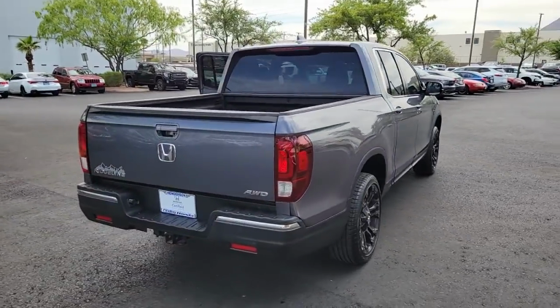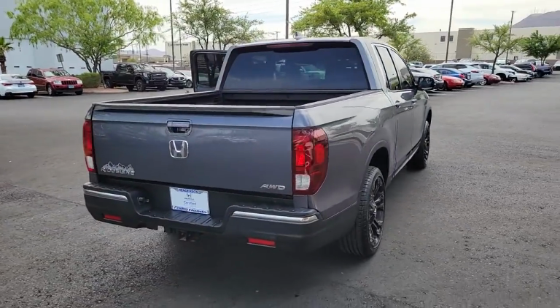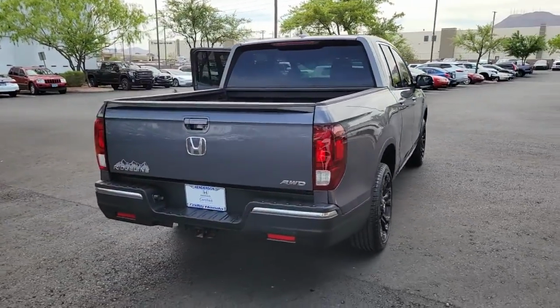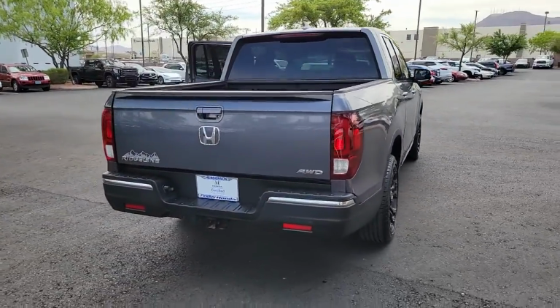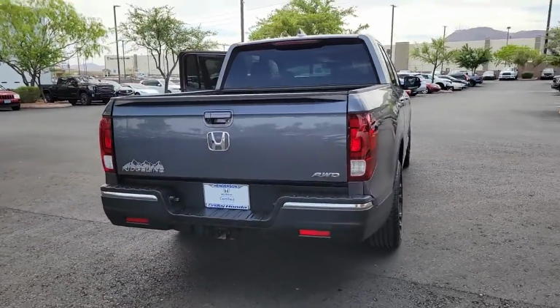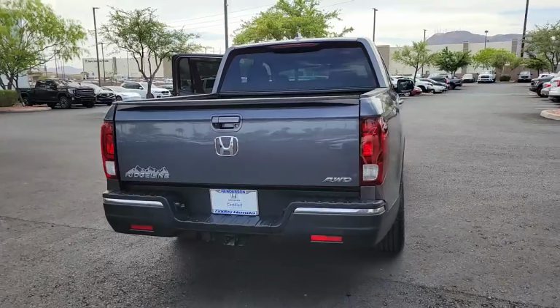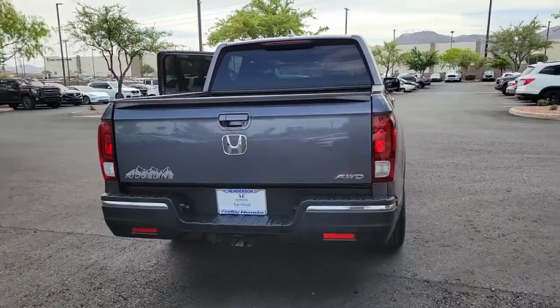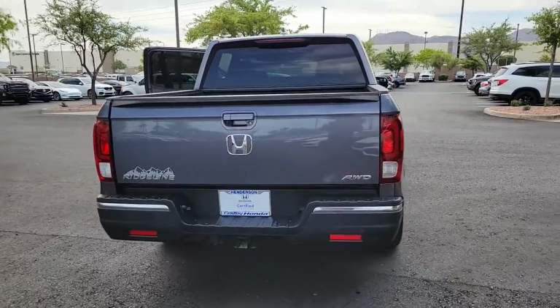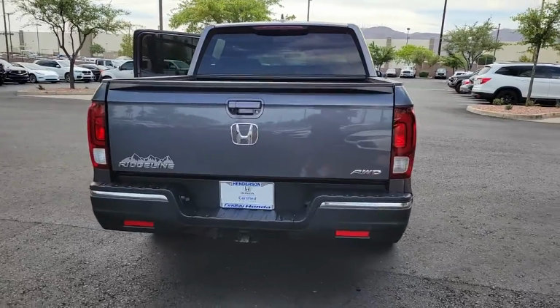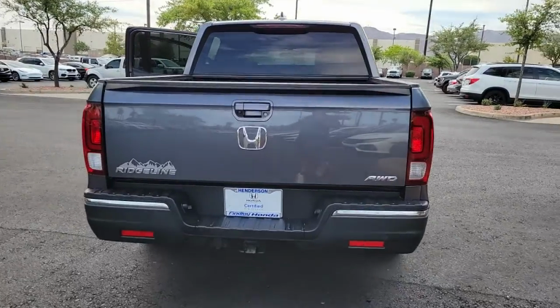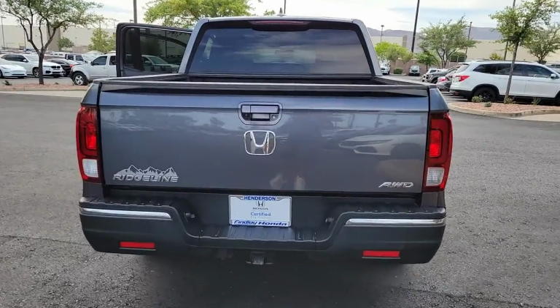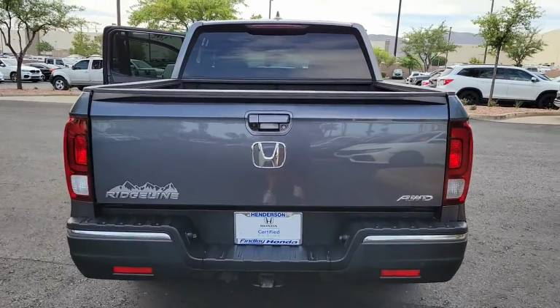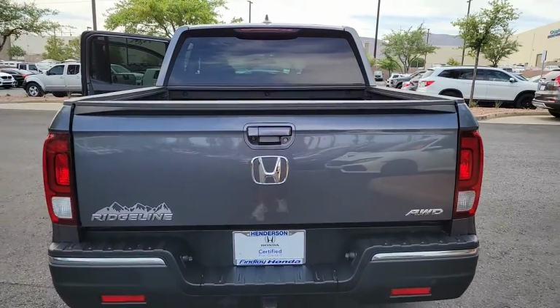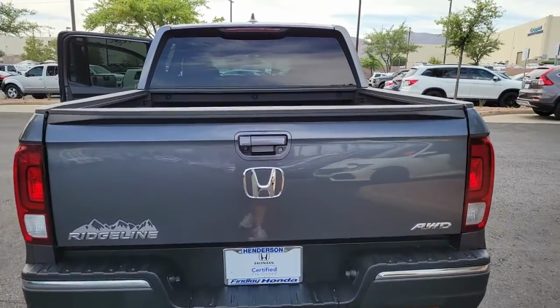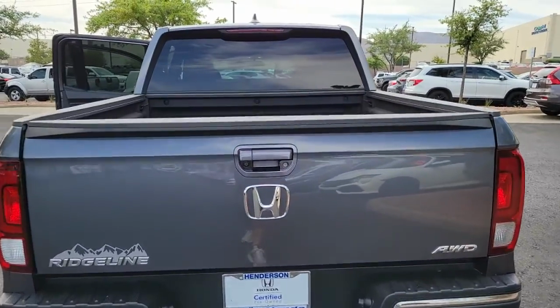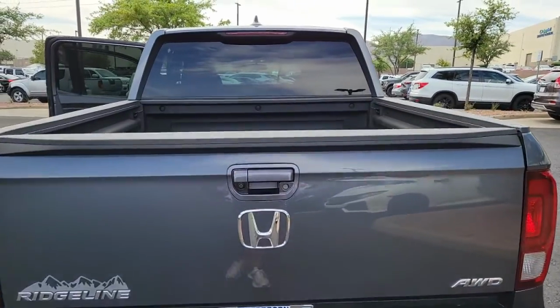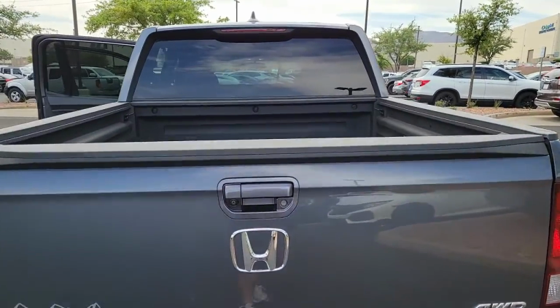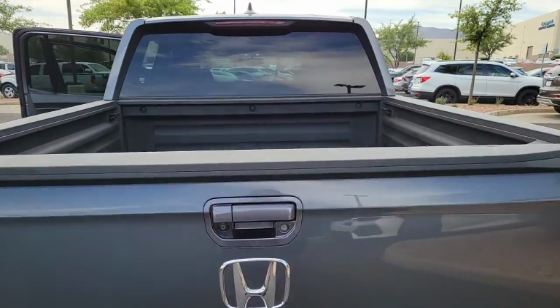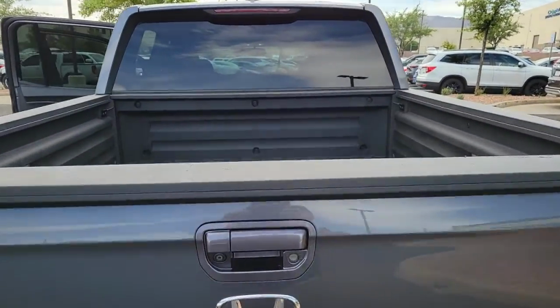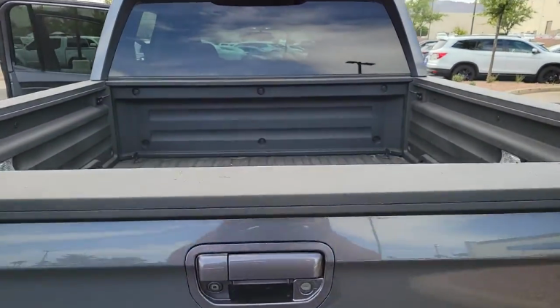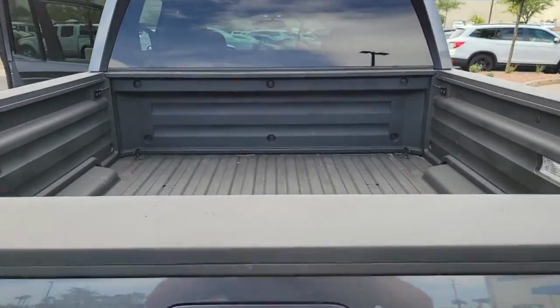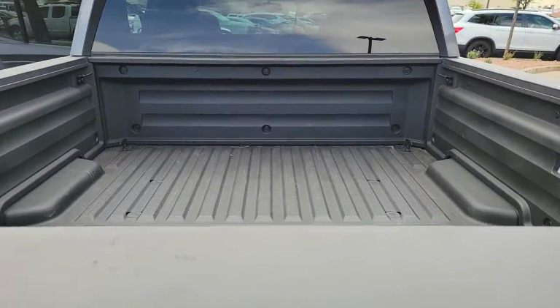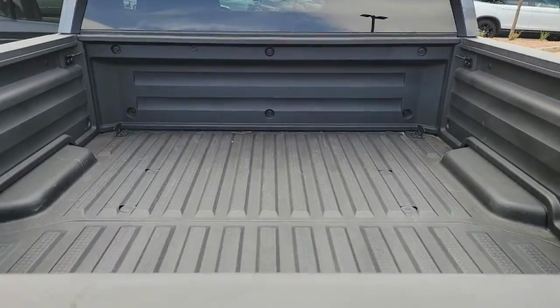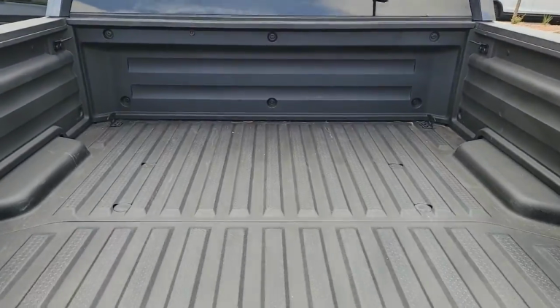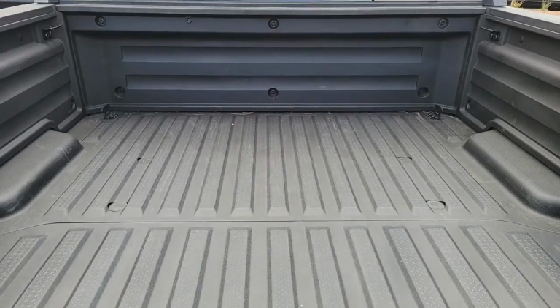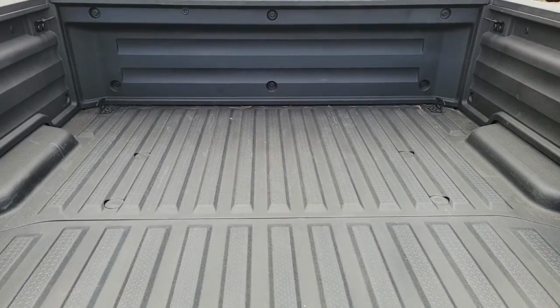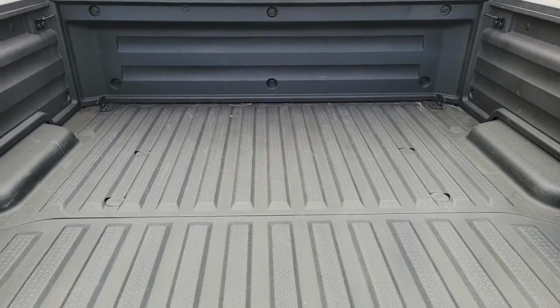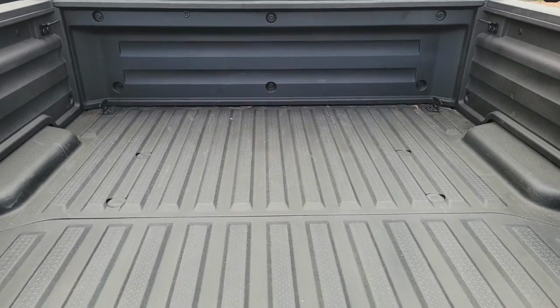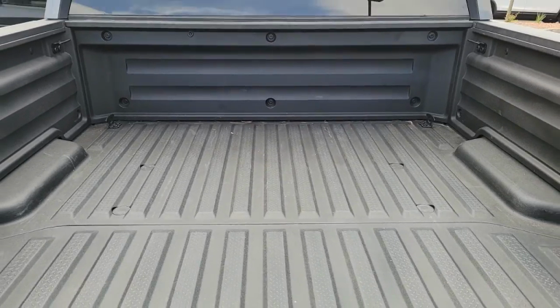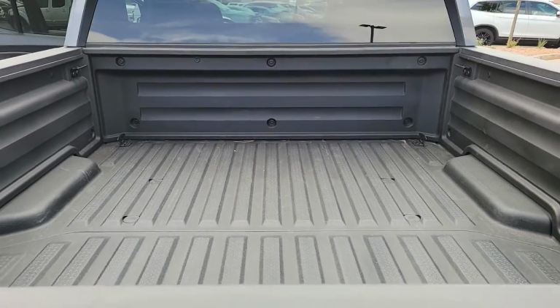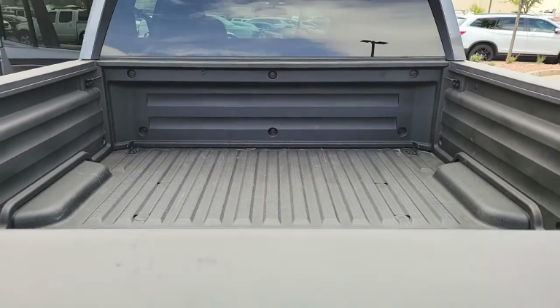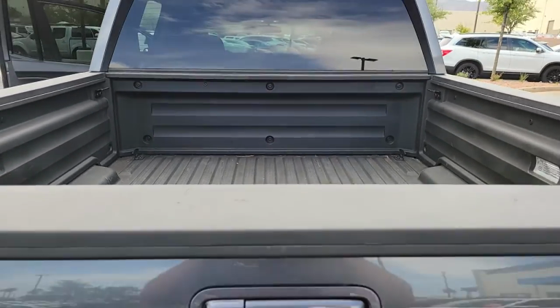You'll love its rugged capability, smooth ride, and easy handling, as well as its clever cargo and entertainment solutions, and customizable all-weather driving modes.